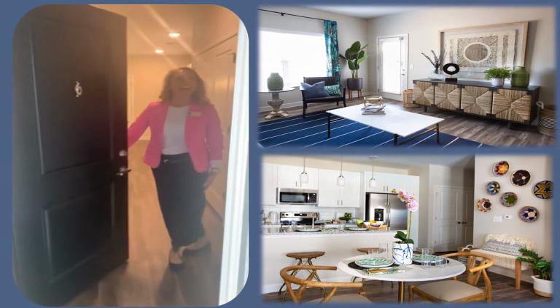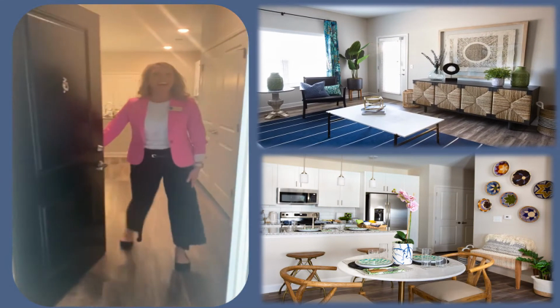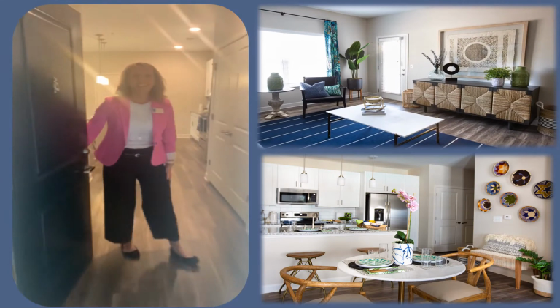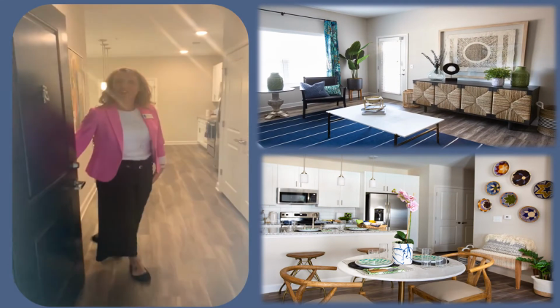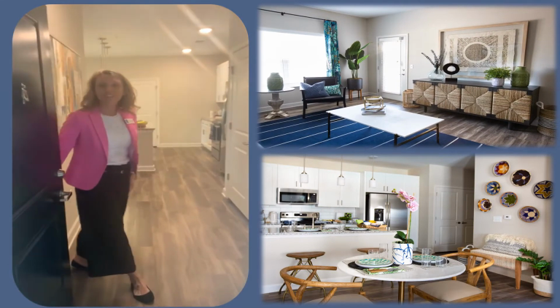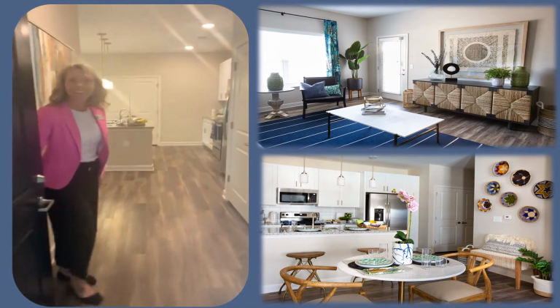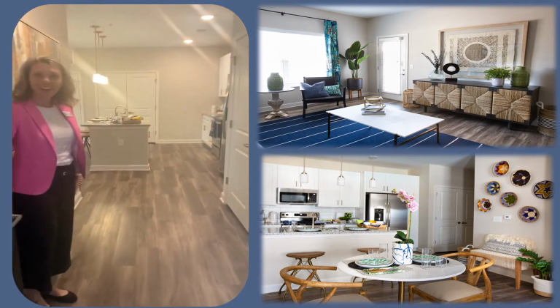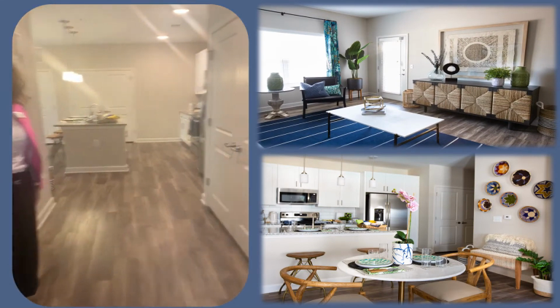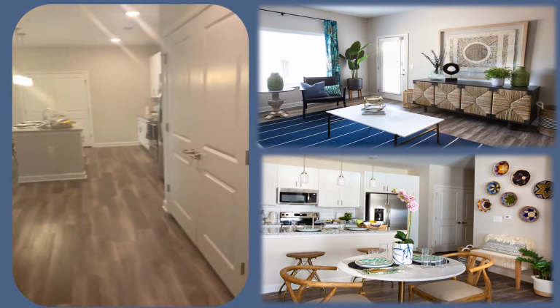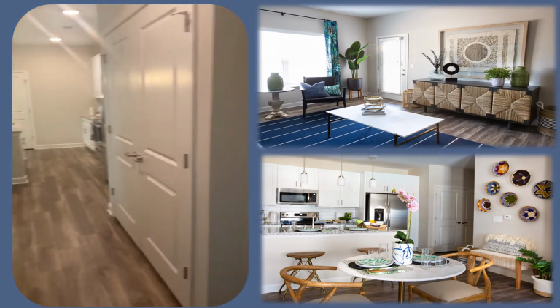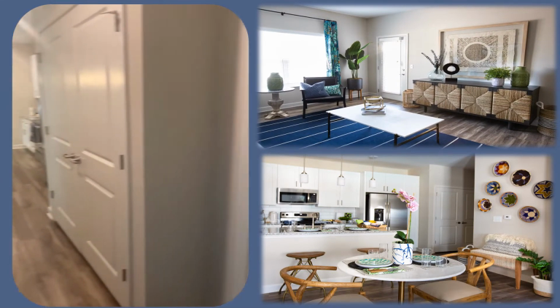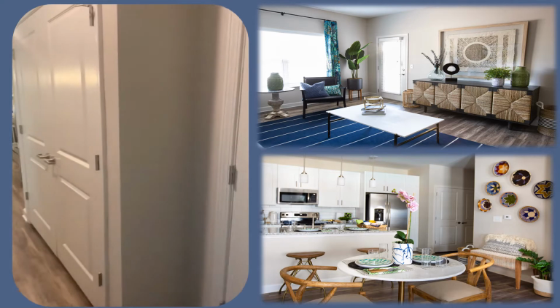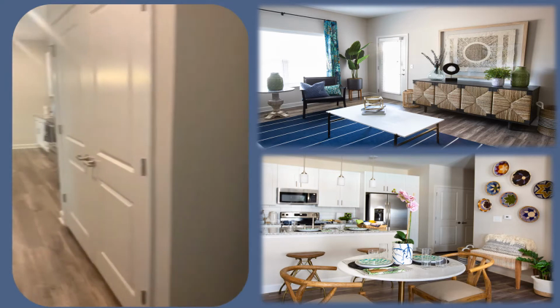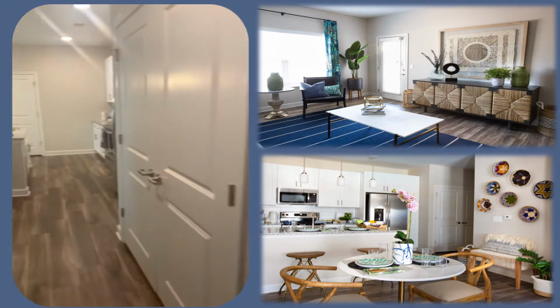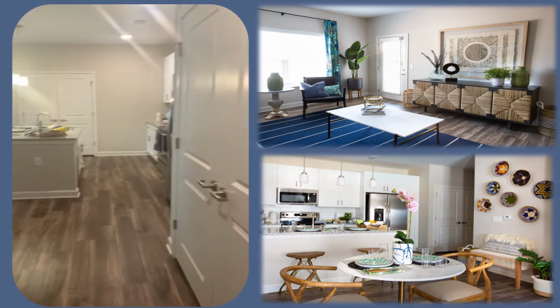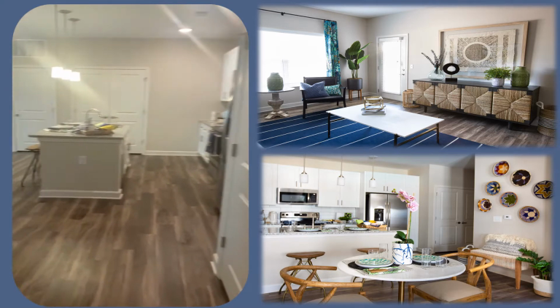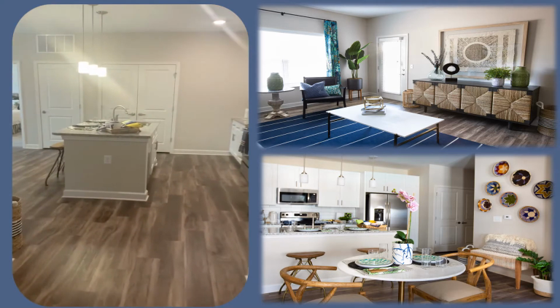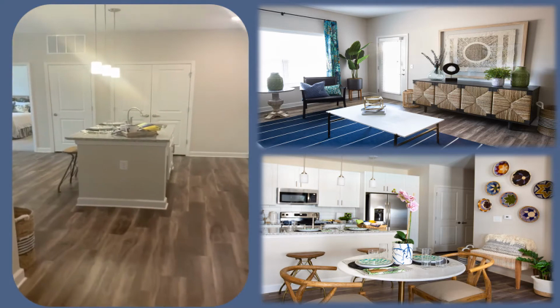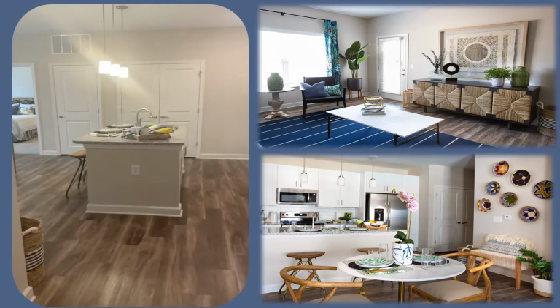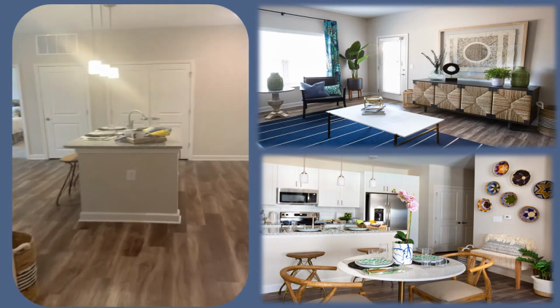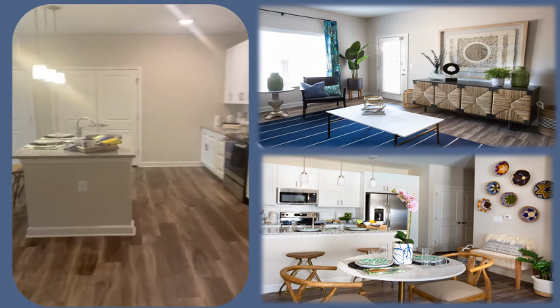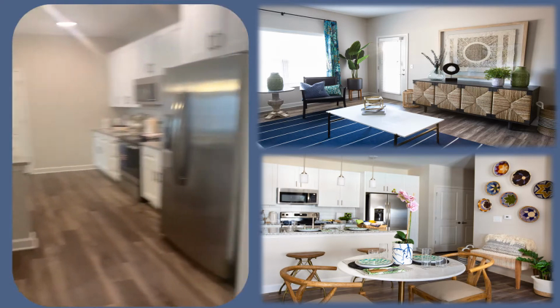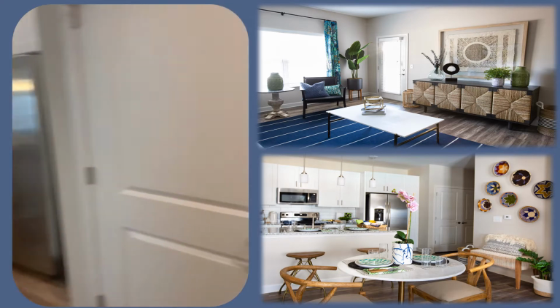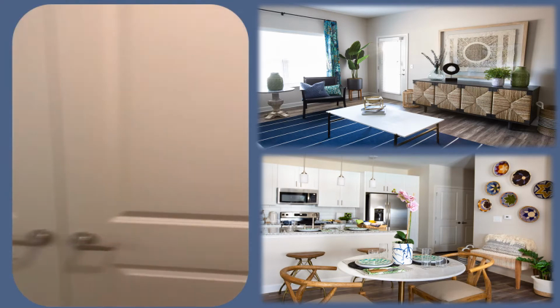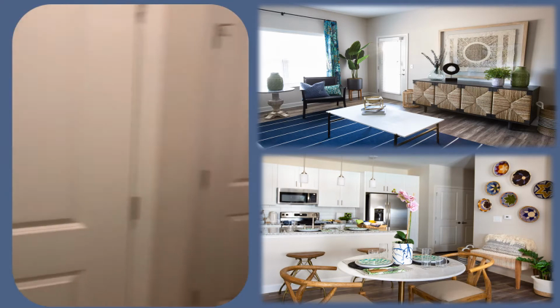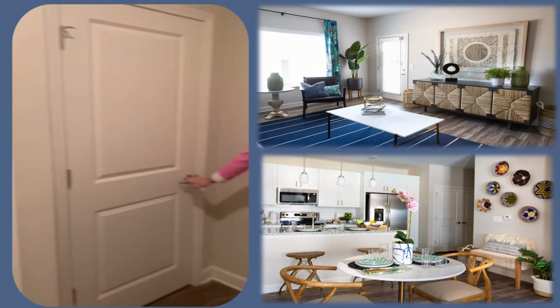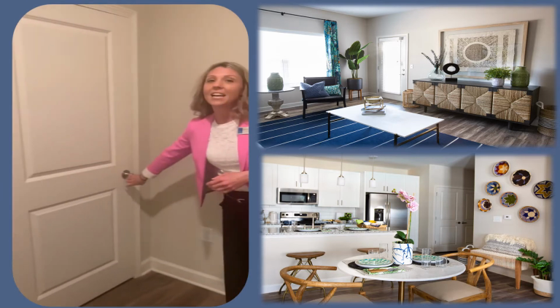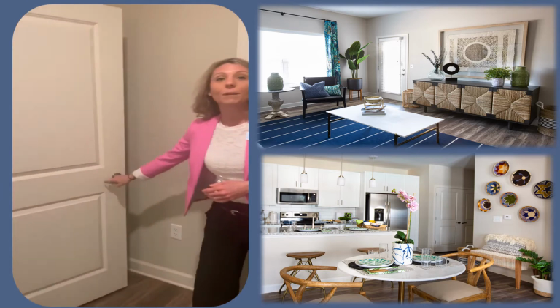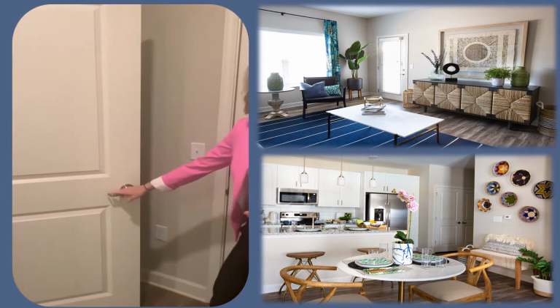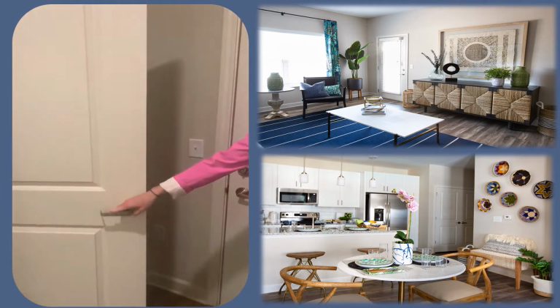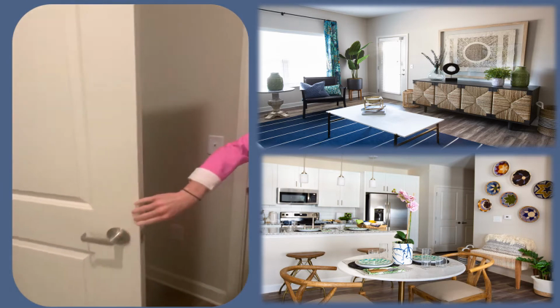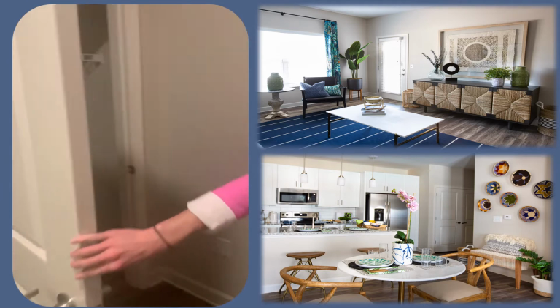Hey guys, welcome to Waterleaf at Neely Ferry. This is our two bedroom, two bathroom, Linen floor plan at 1,085 square feet. I'm going to give you a virtual tour today.